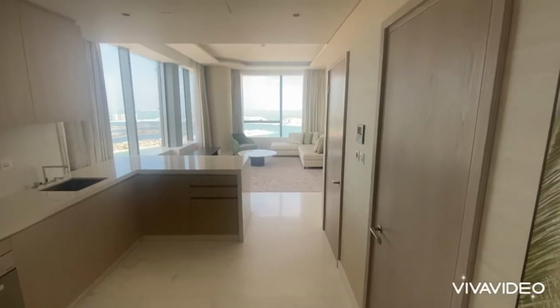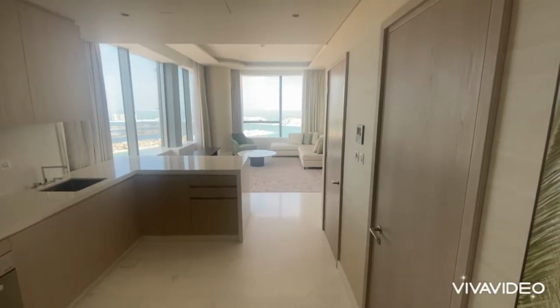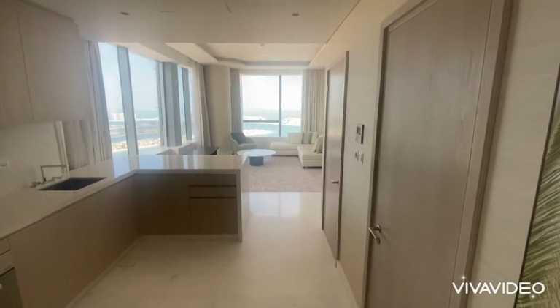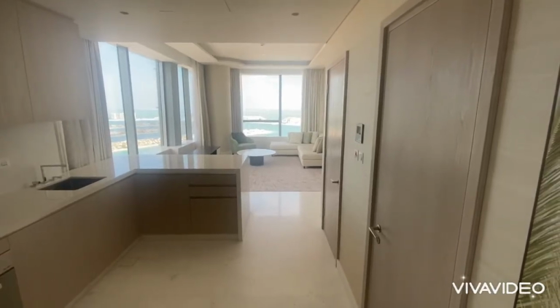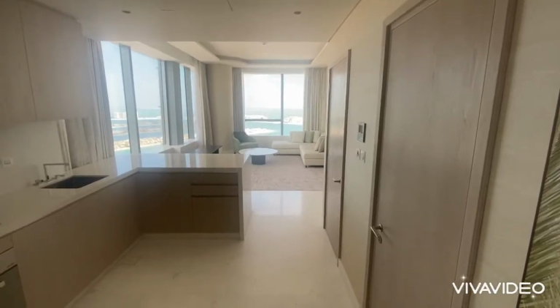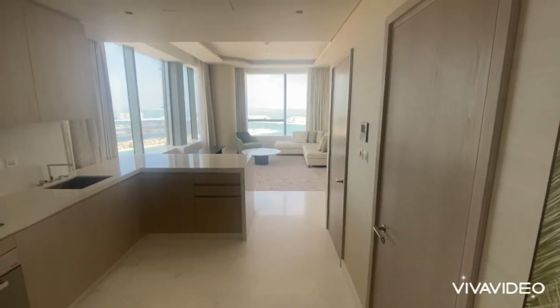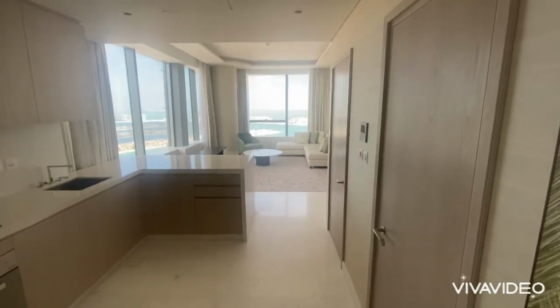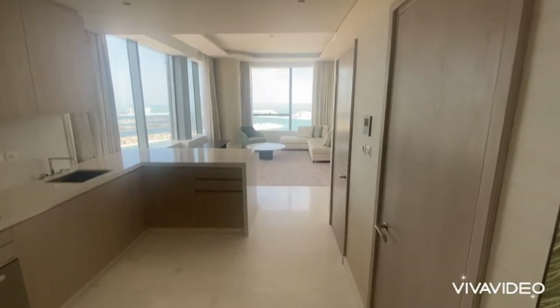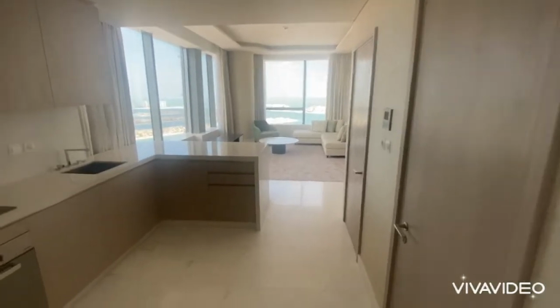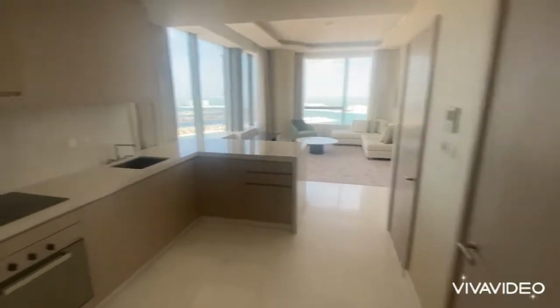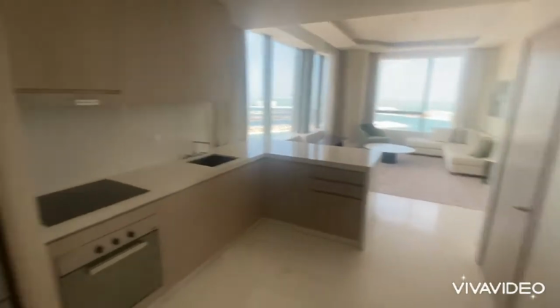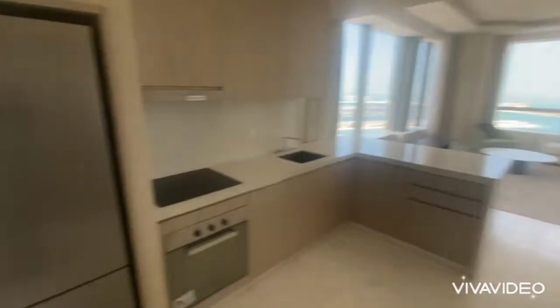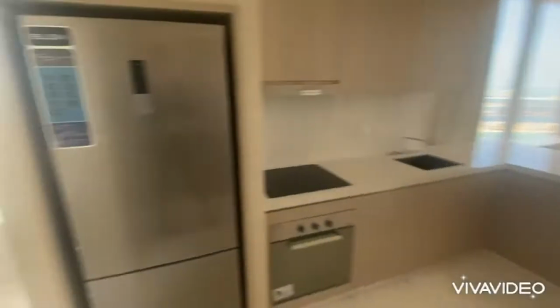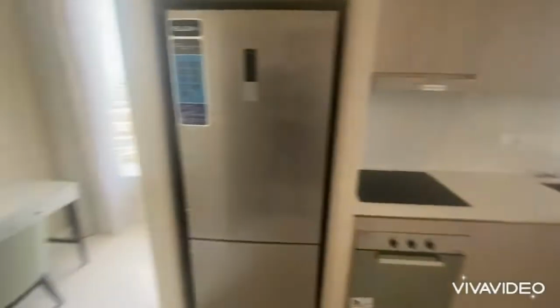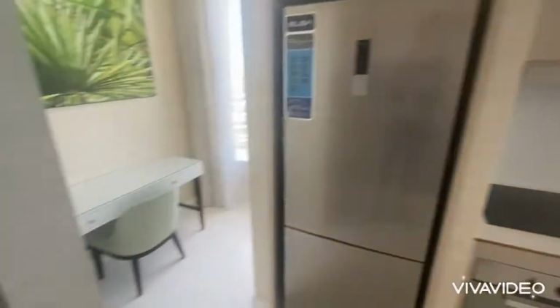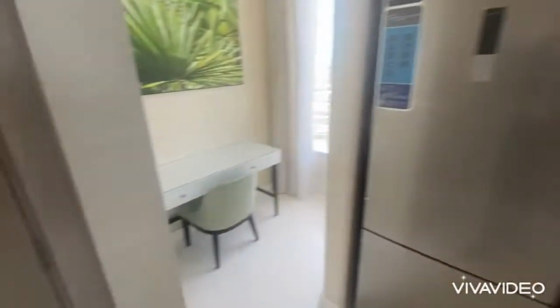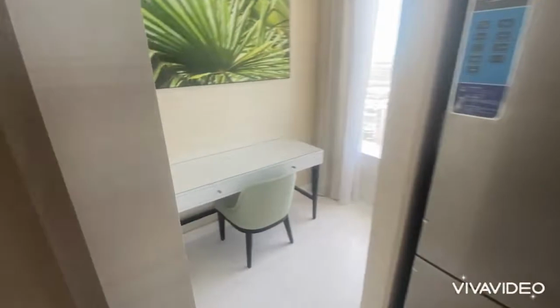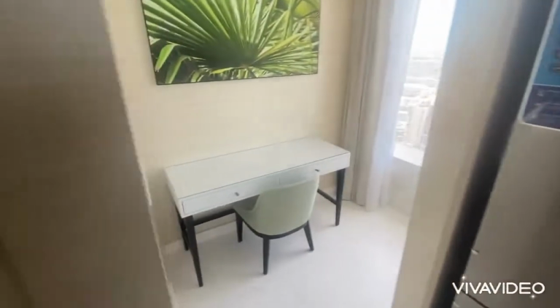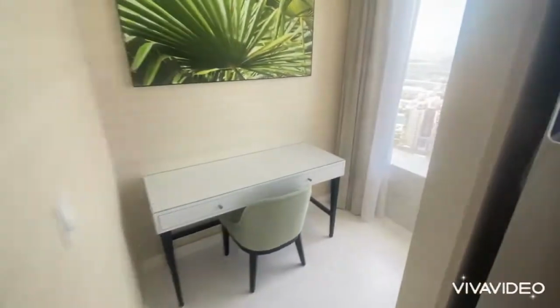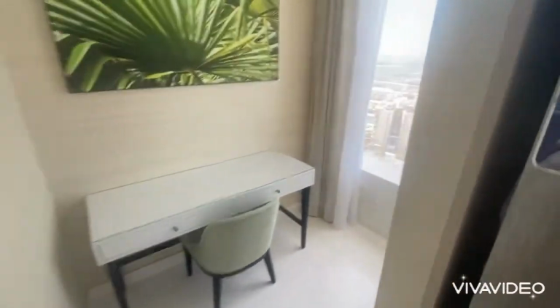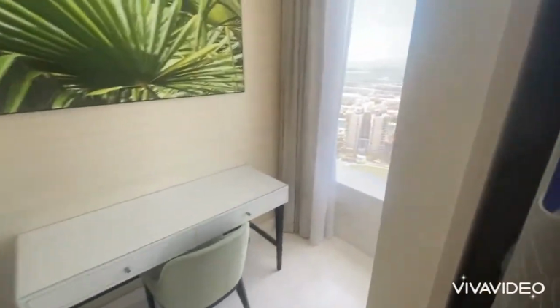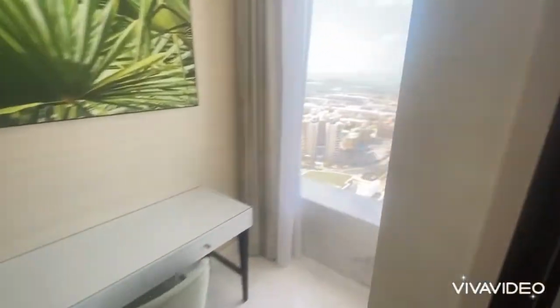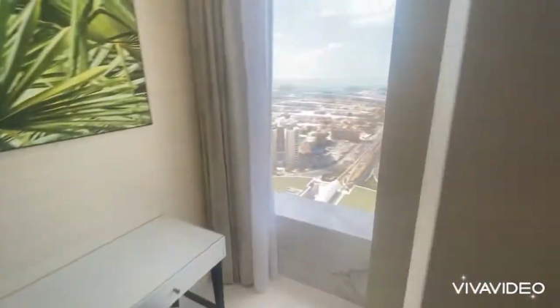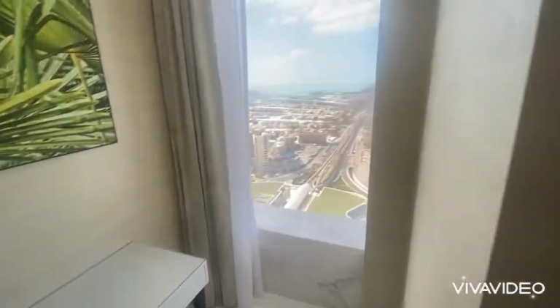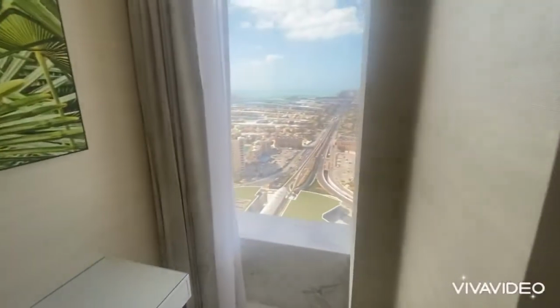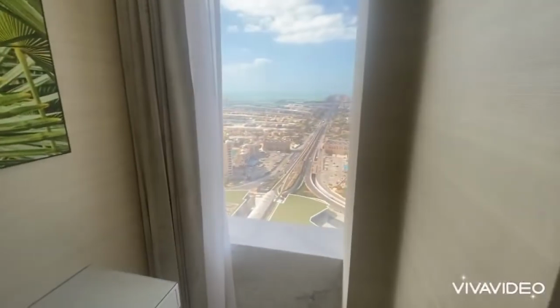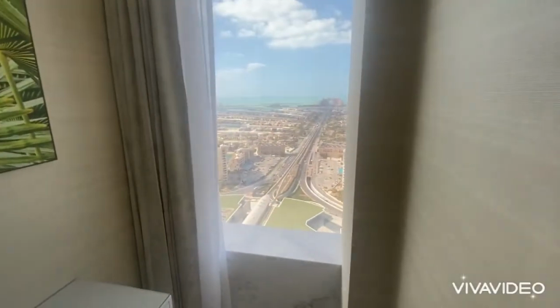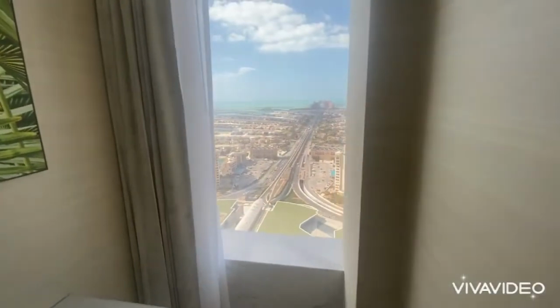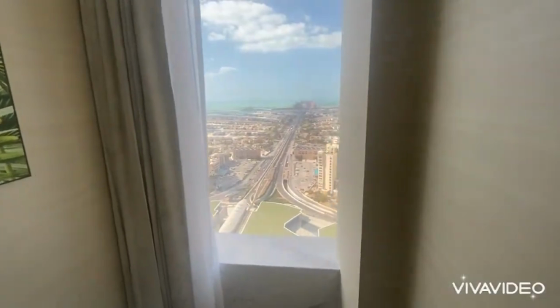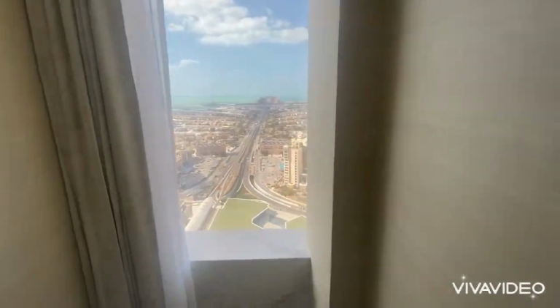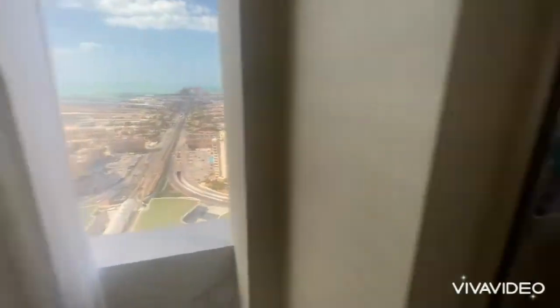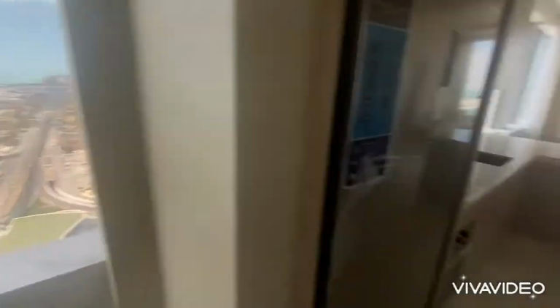Hello and welcome. My name is Yuri from Macomb Properties. Delighted to present to you this one-bedroom in the Palm Tower.